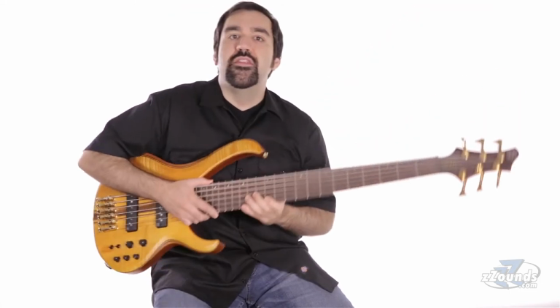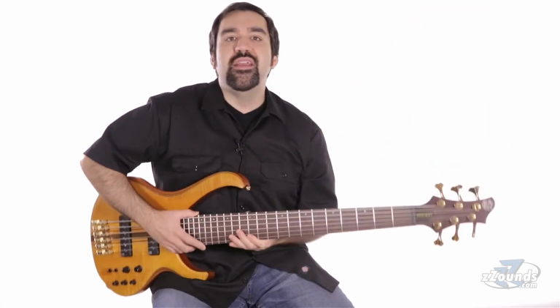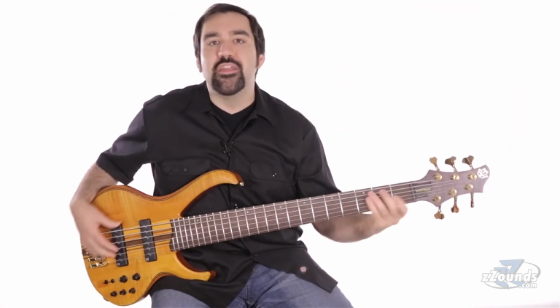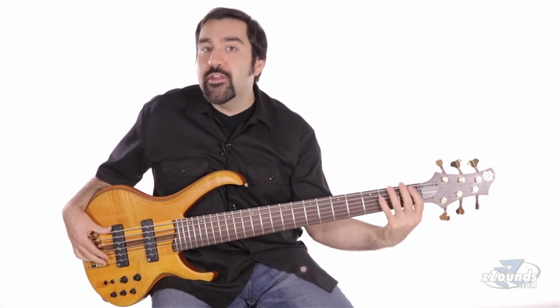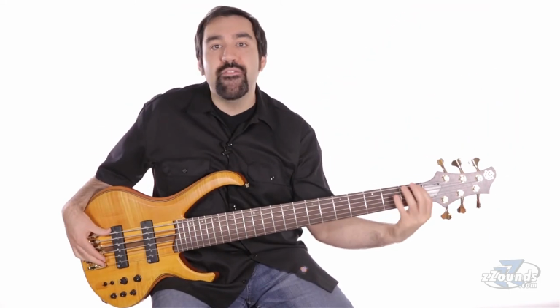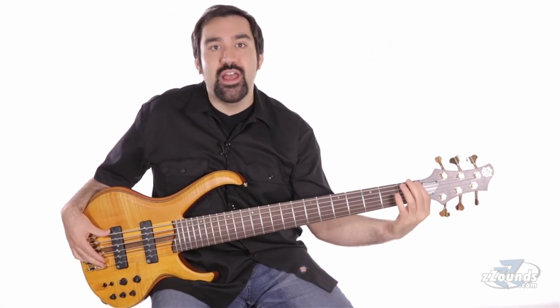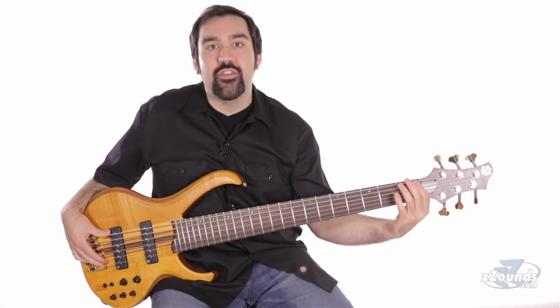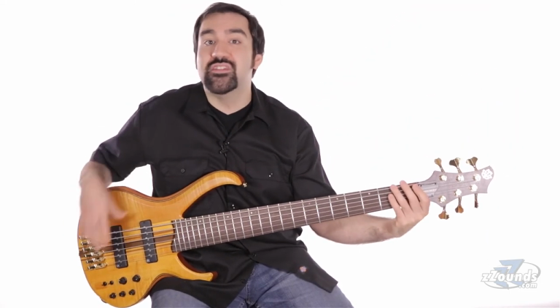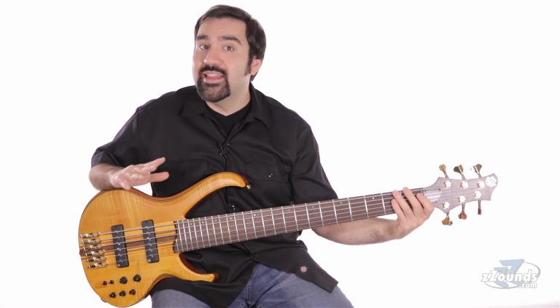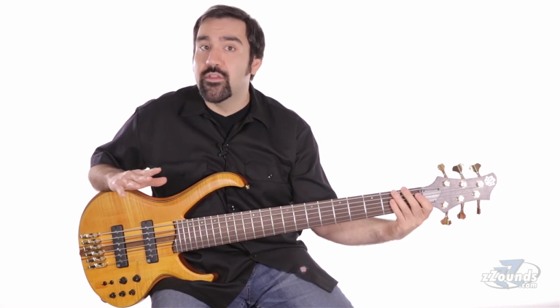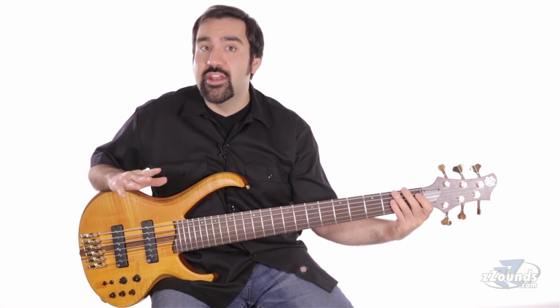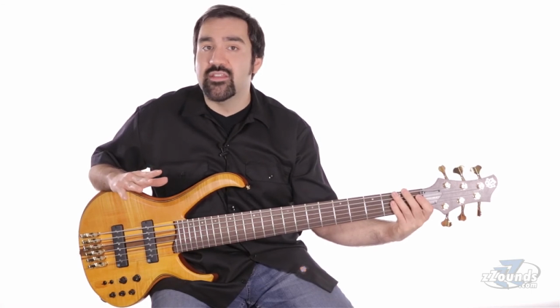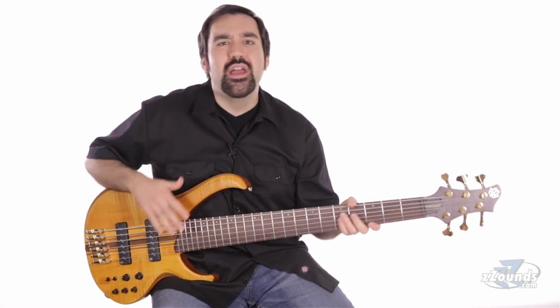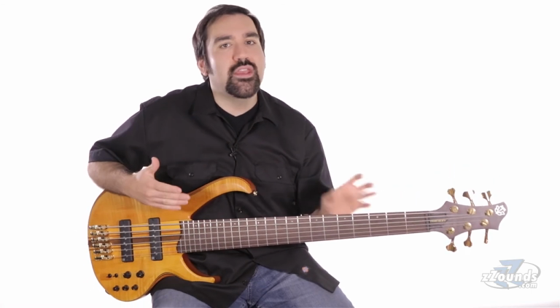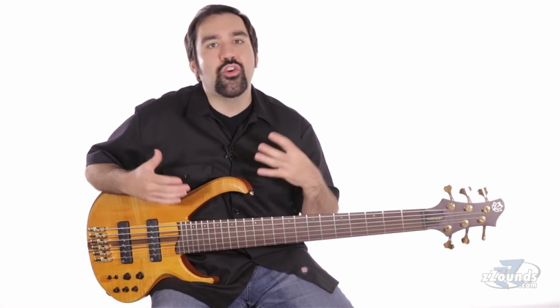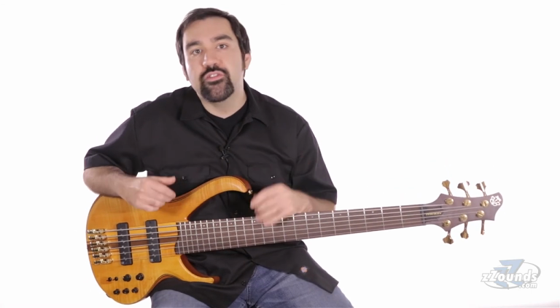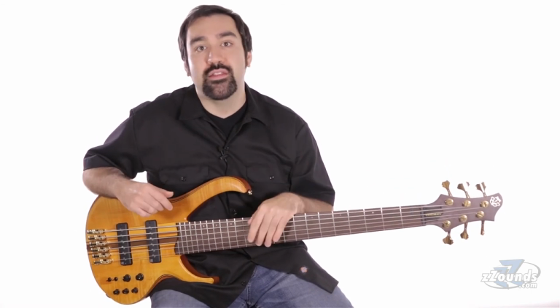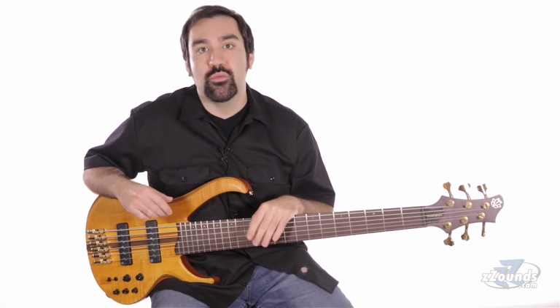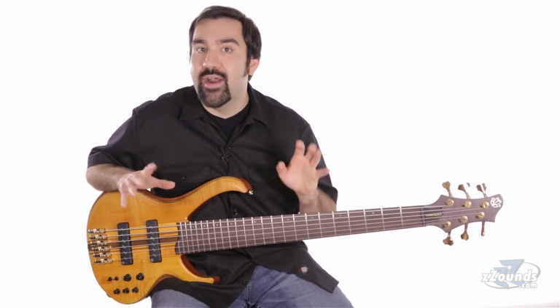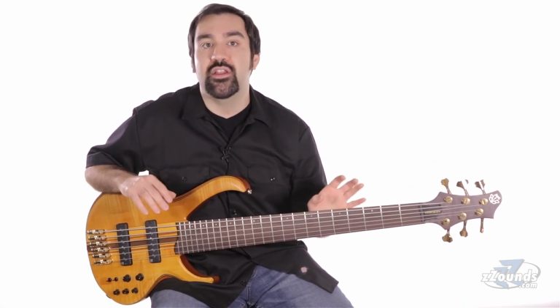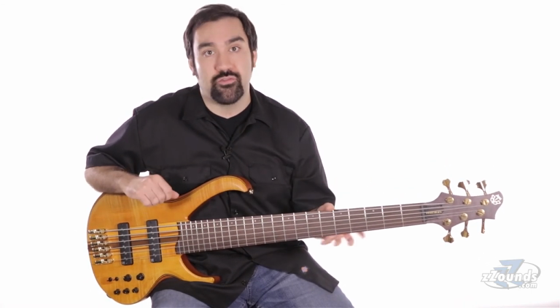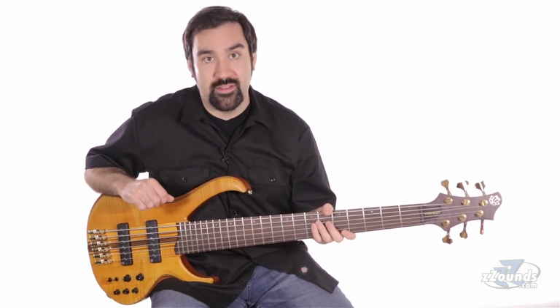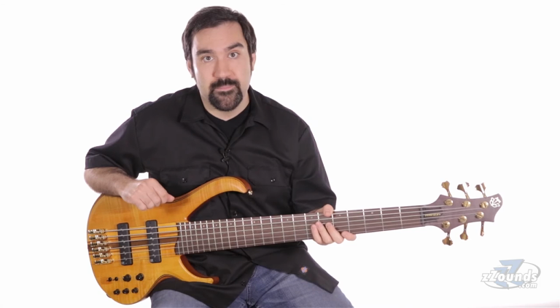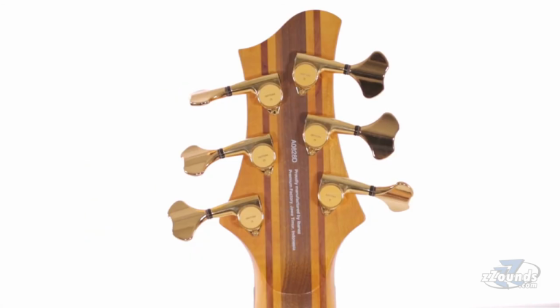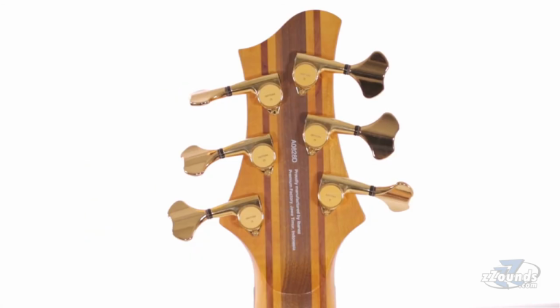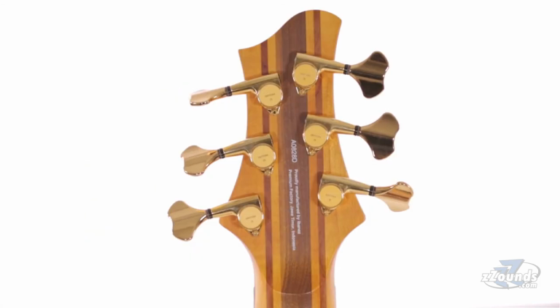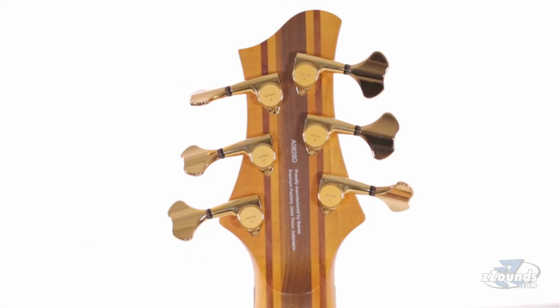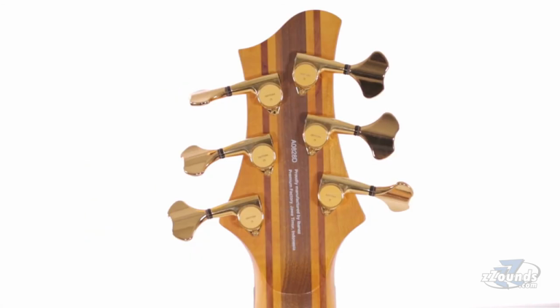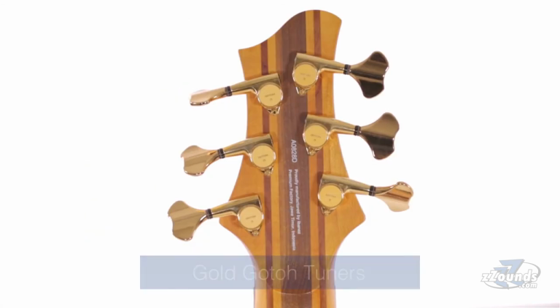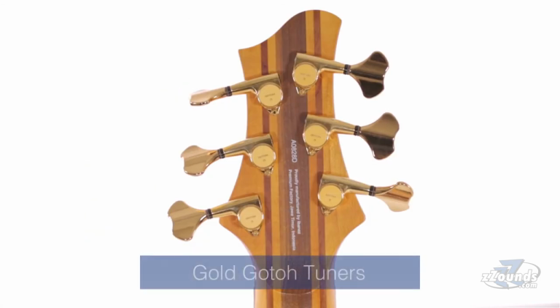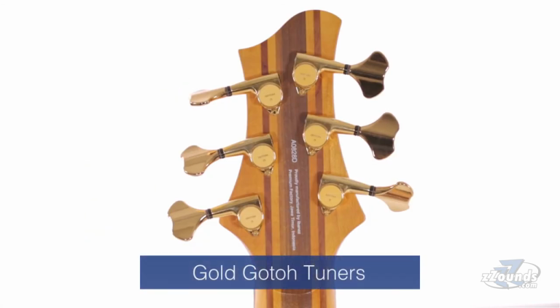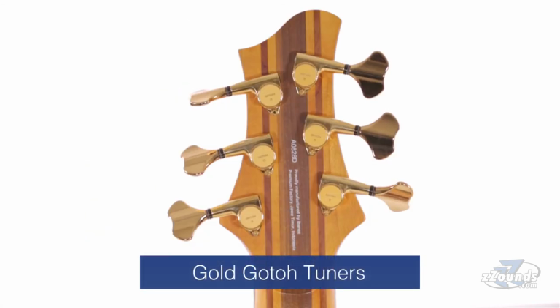This bass has a 35-inch scale length, which is slightly longer than a standard bass. This gives you increased string tension, which is vital in a 6-string bass.